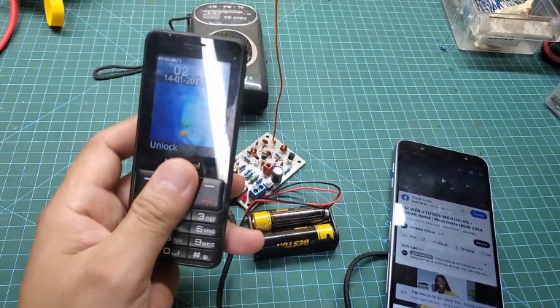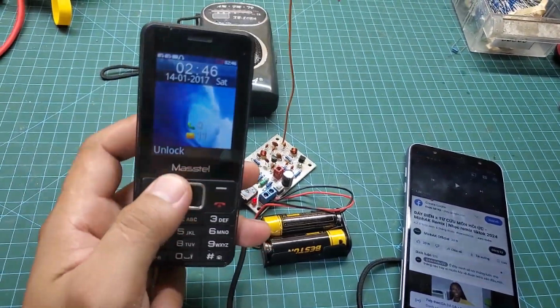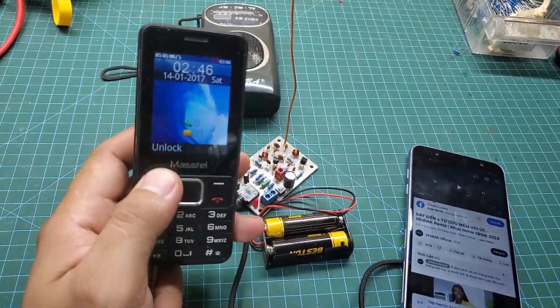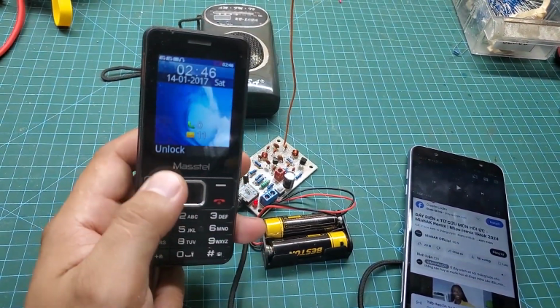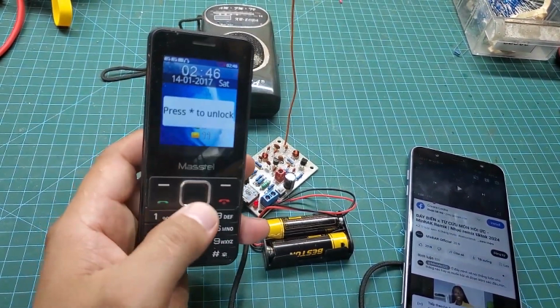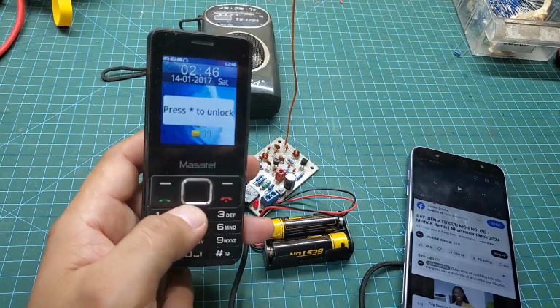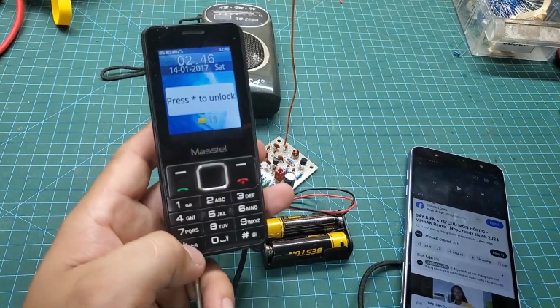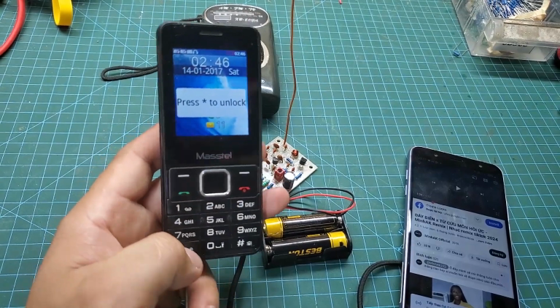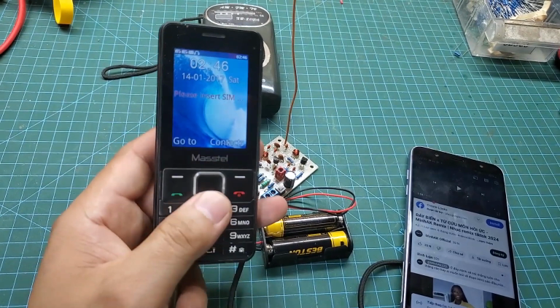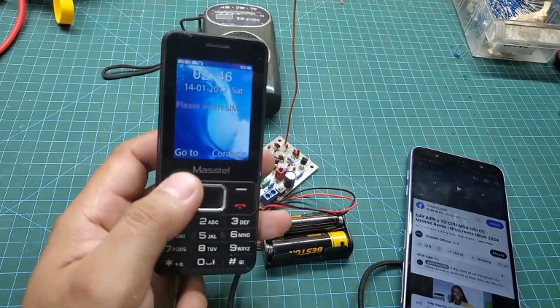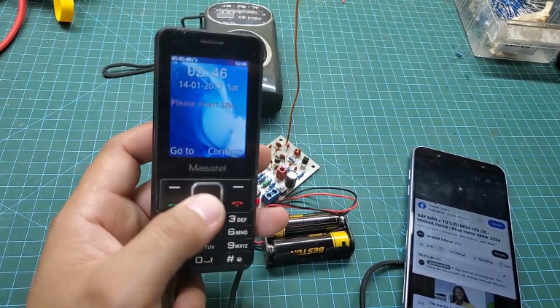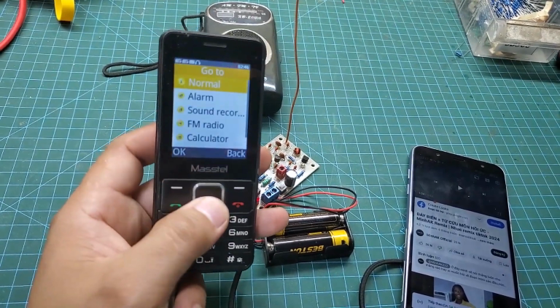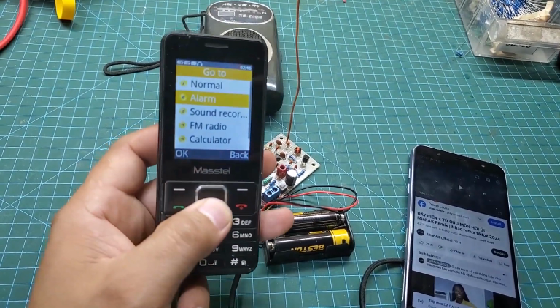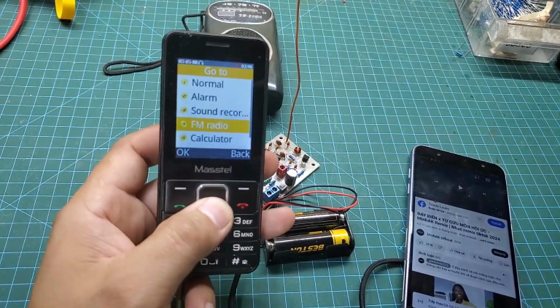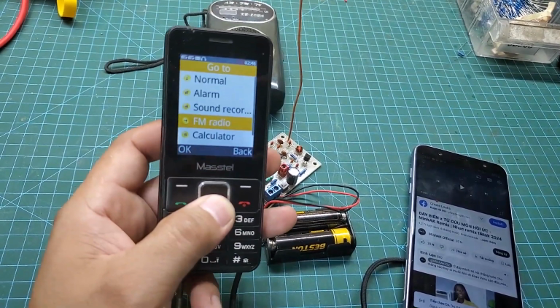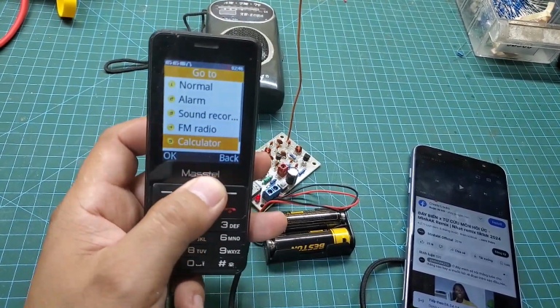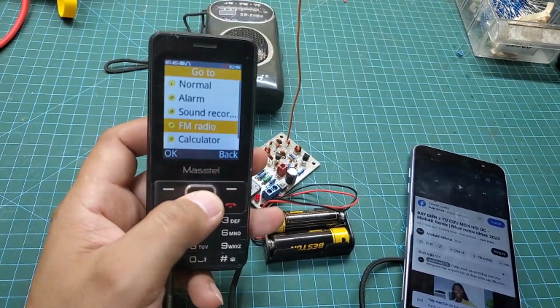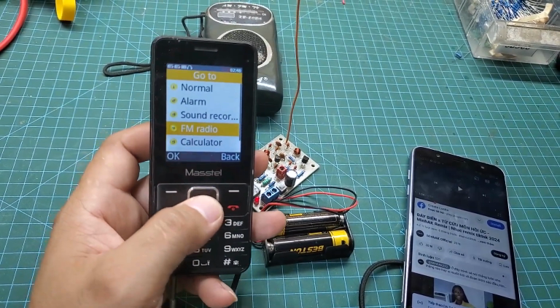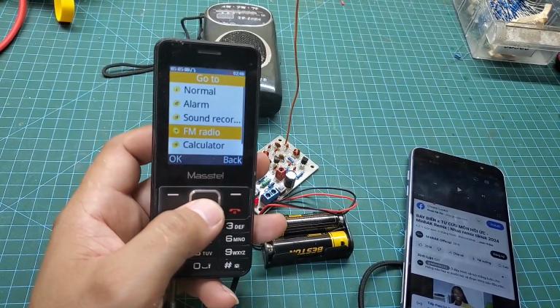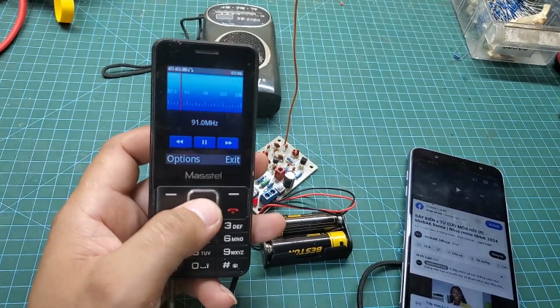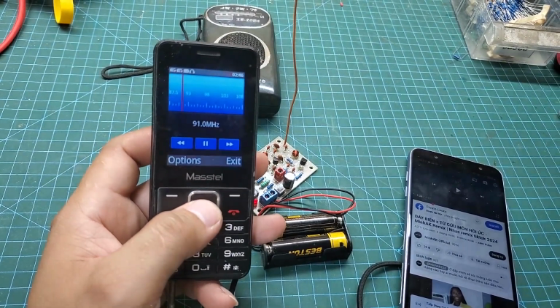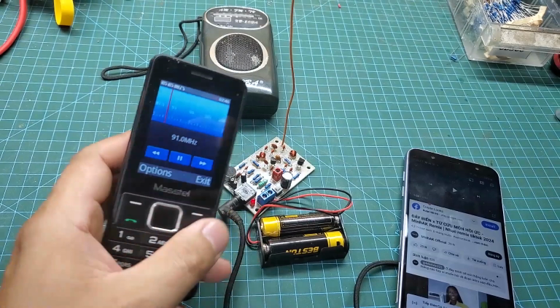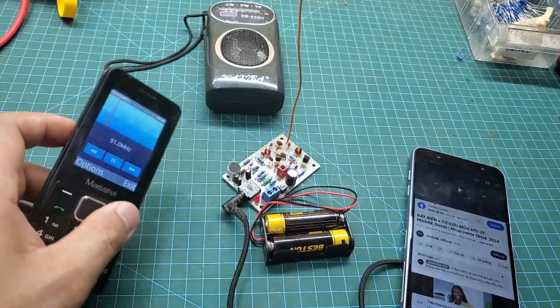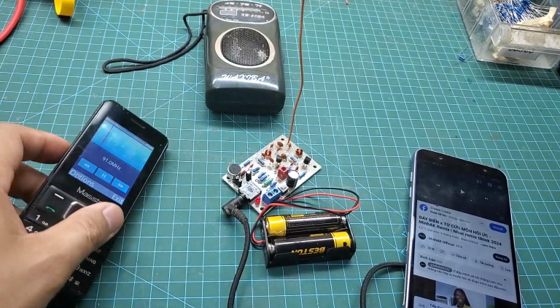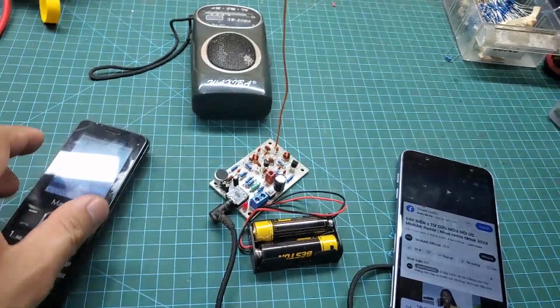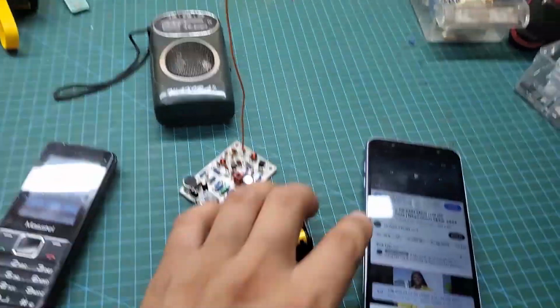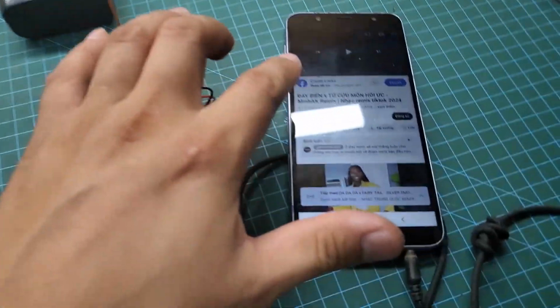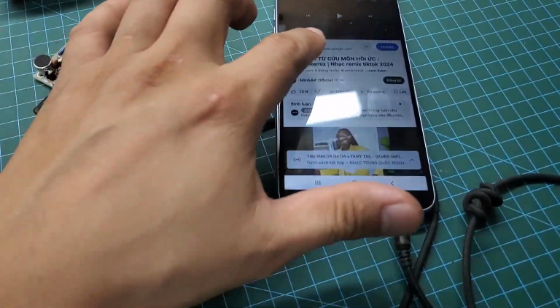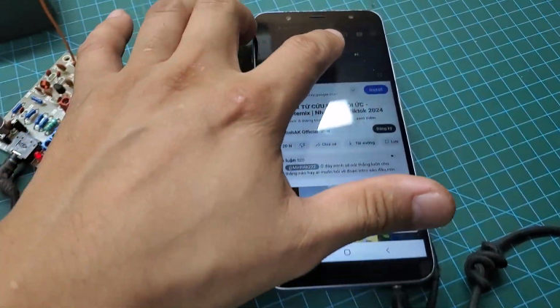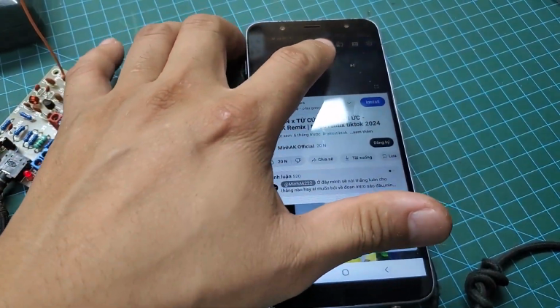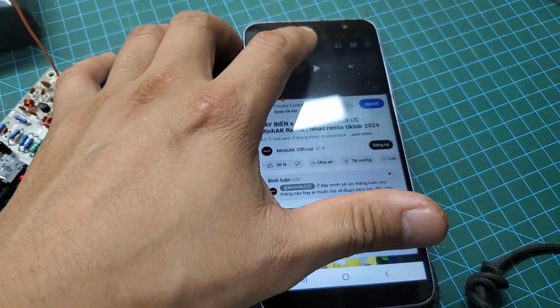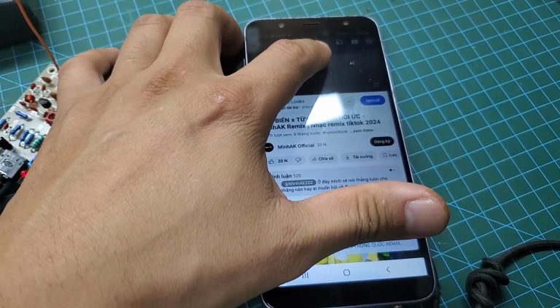You can also try it with a few older phone models that have a built-in FM radio. Turn on the transmitter circuit and use the scanning function — you will receive the signal from the transmitter.